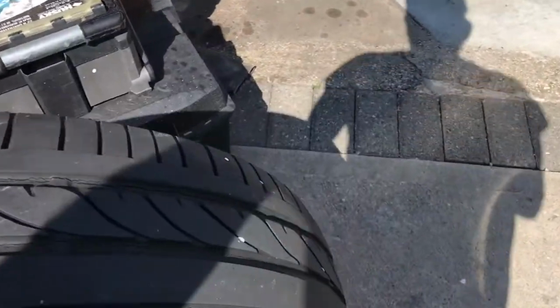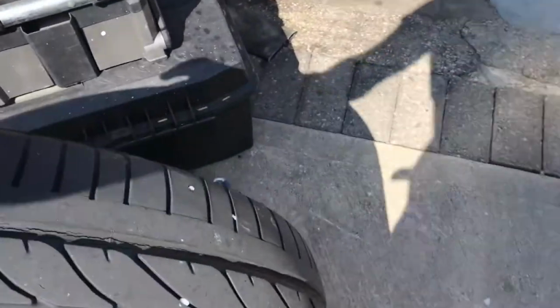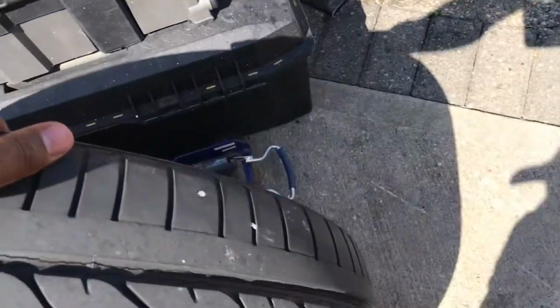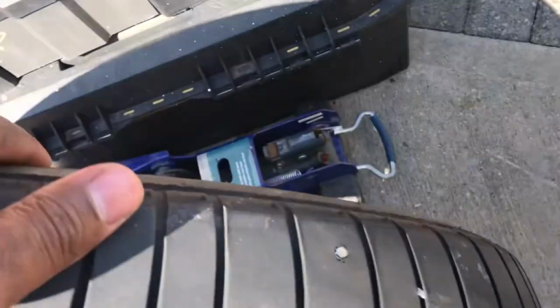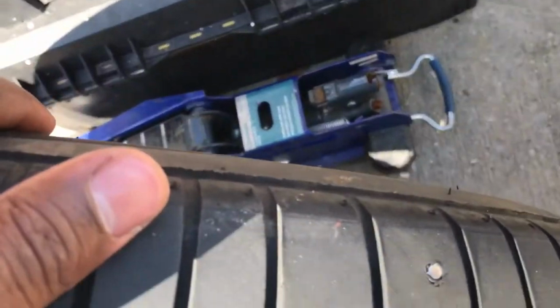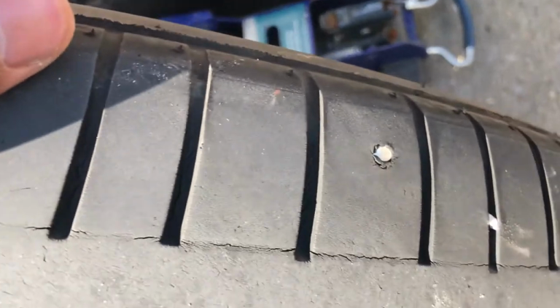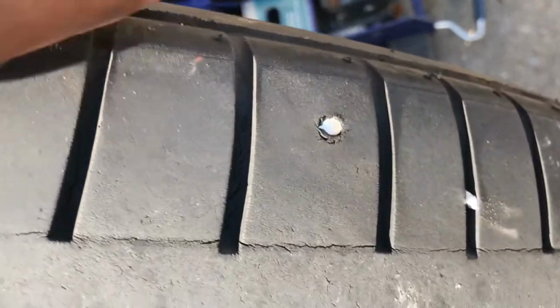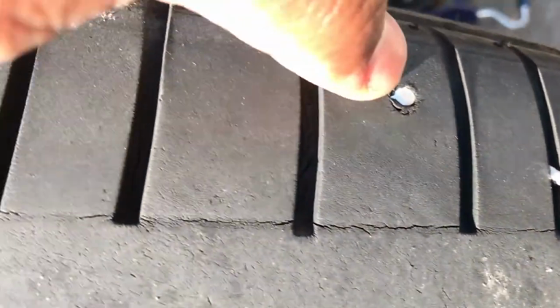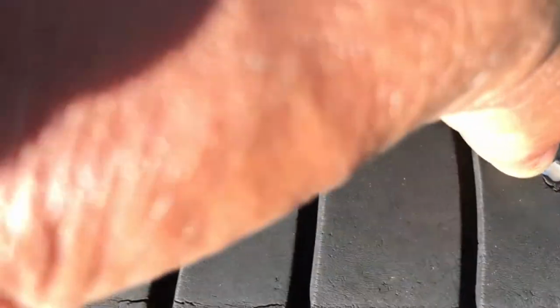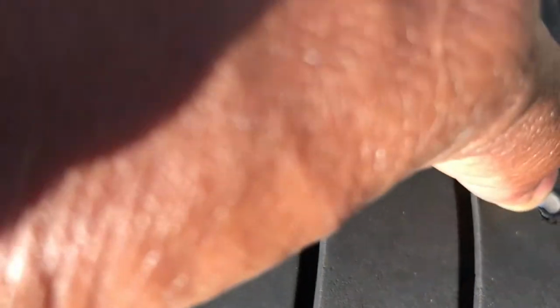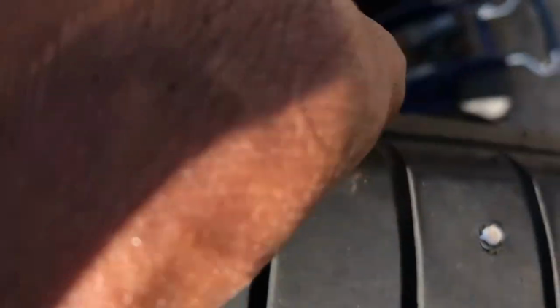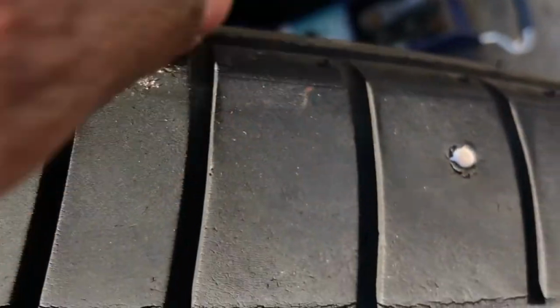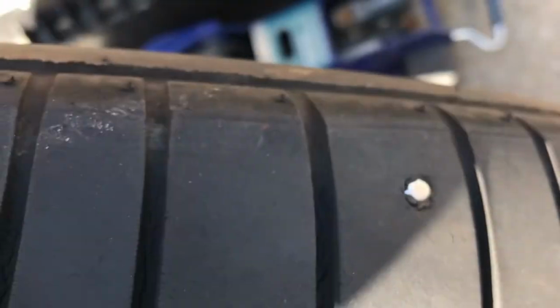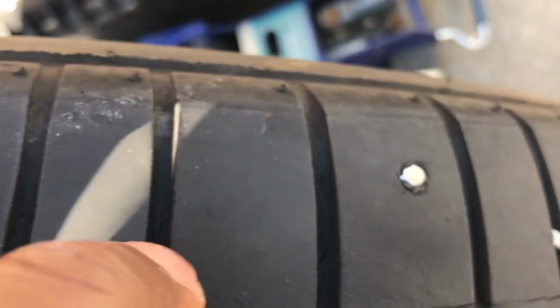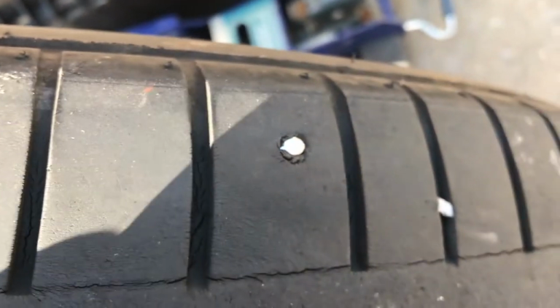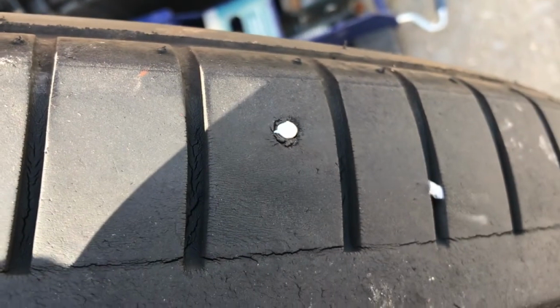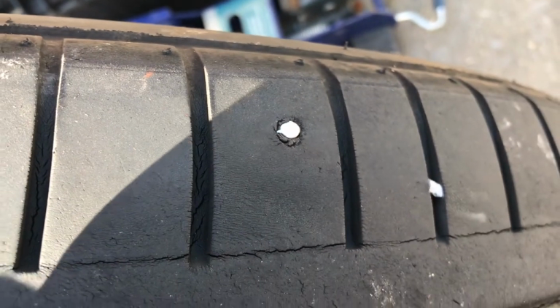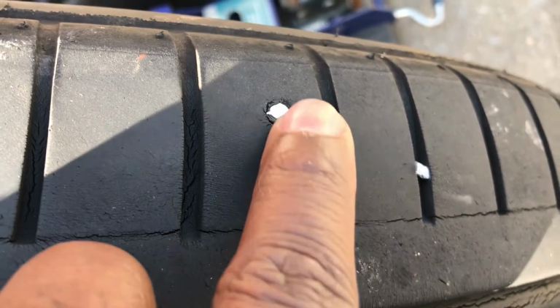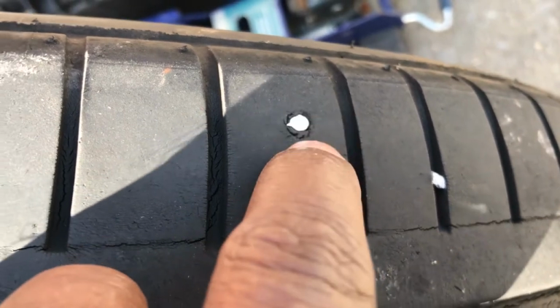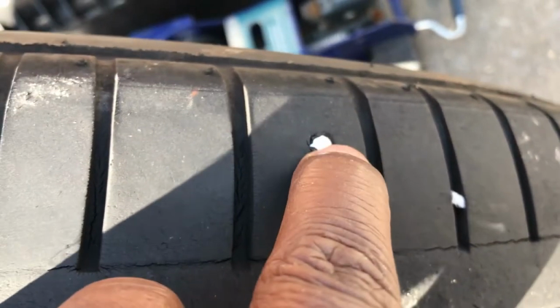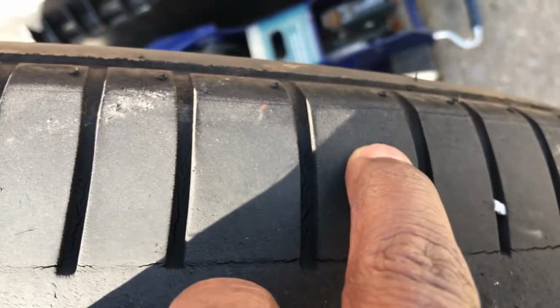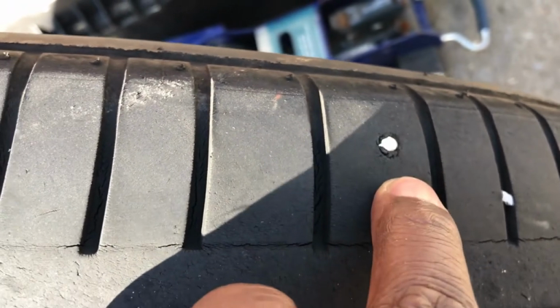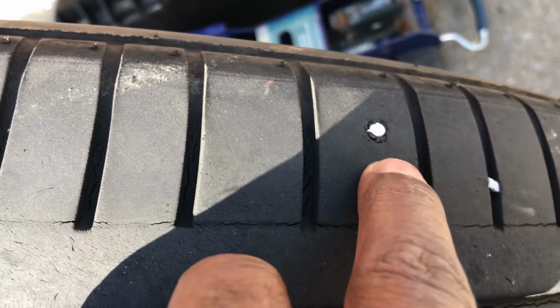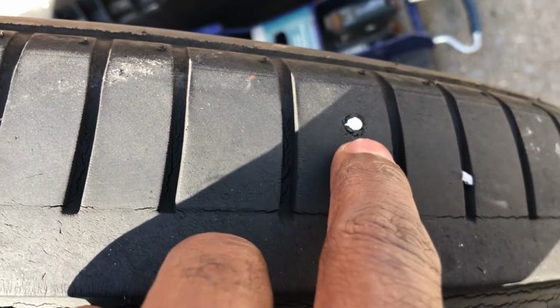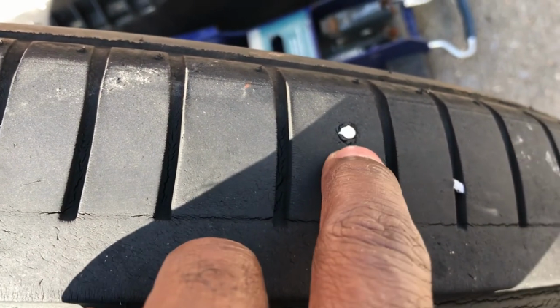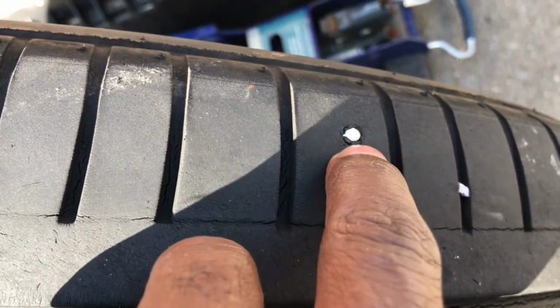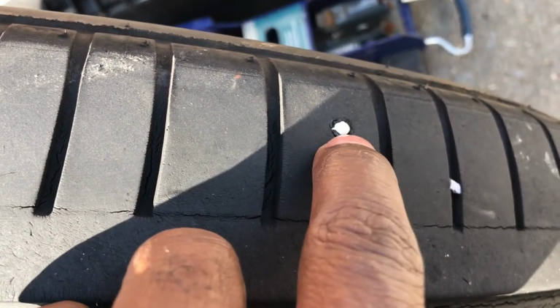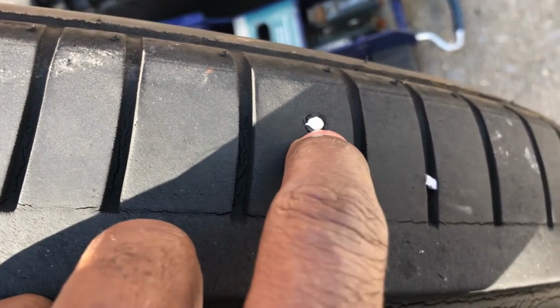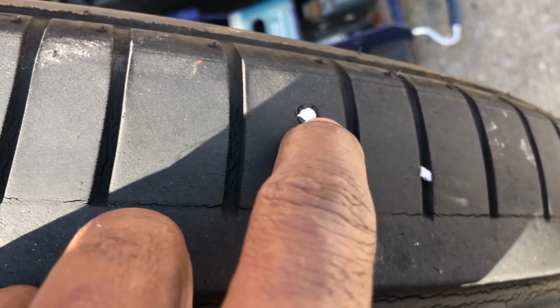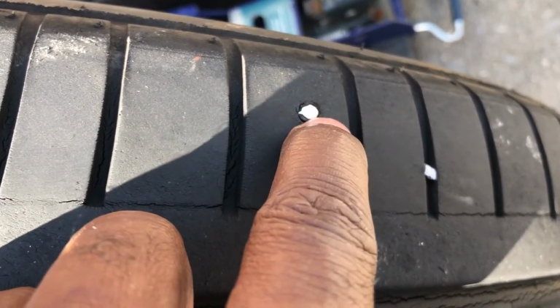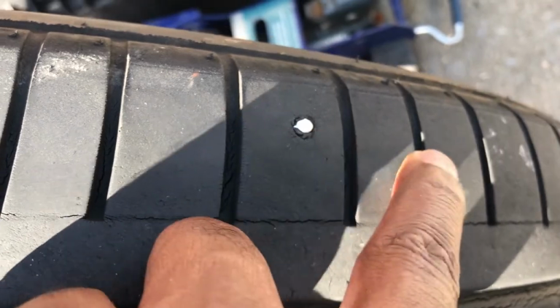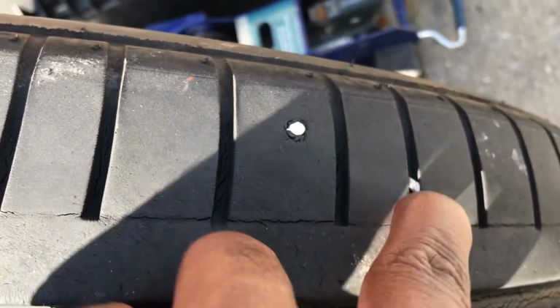As soon as I took the wheel off I could see a nail inside of here, so I'm gonna try to get it out.